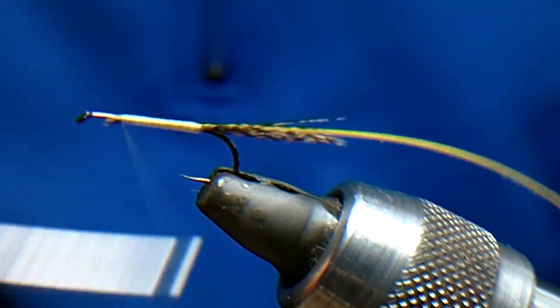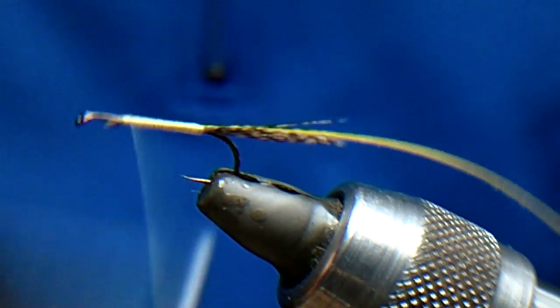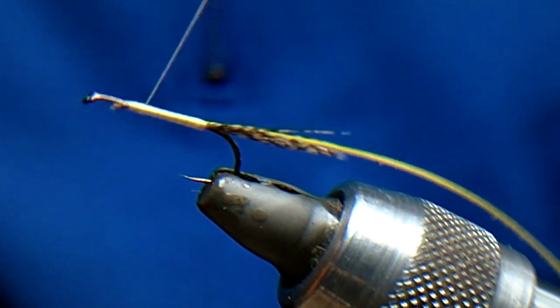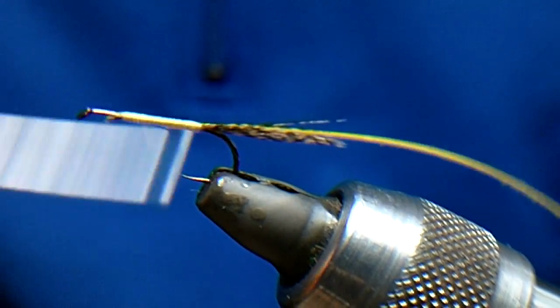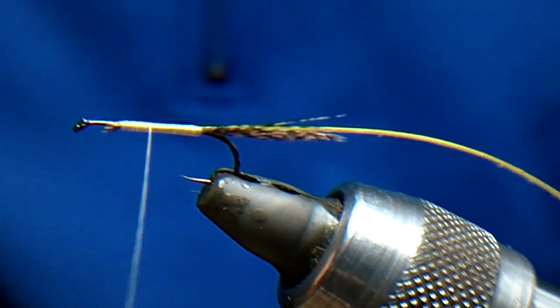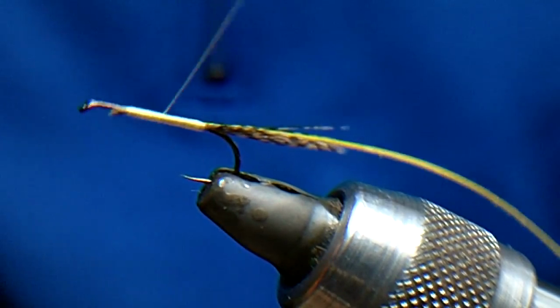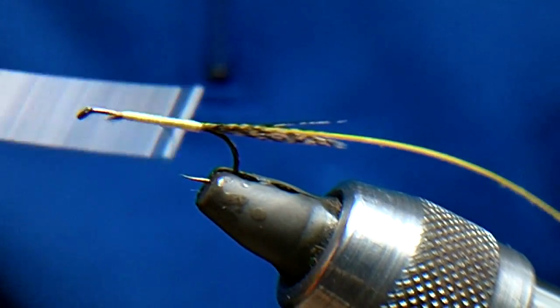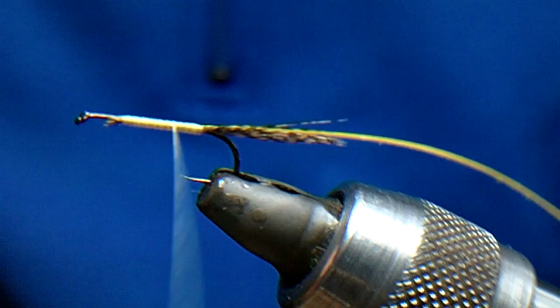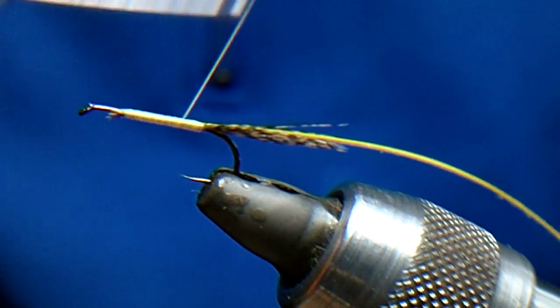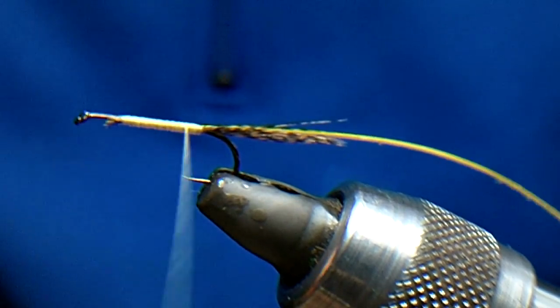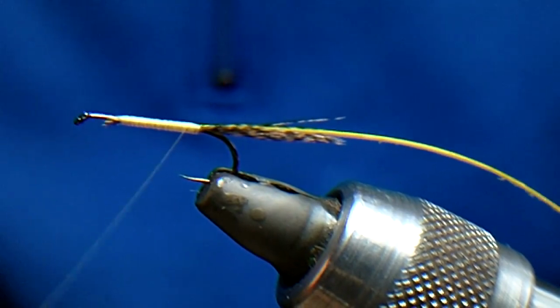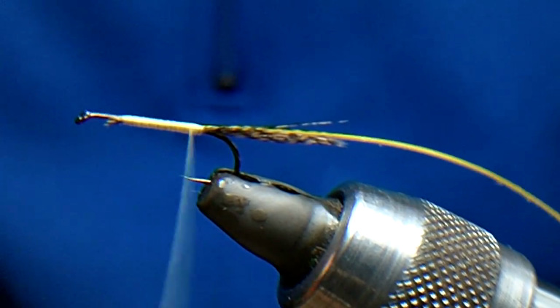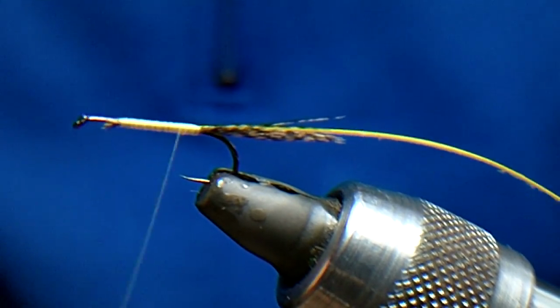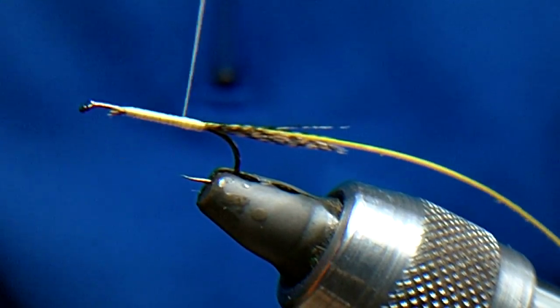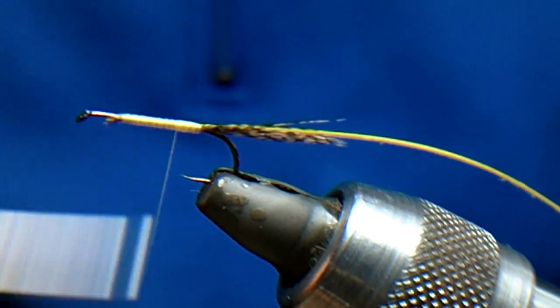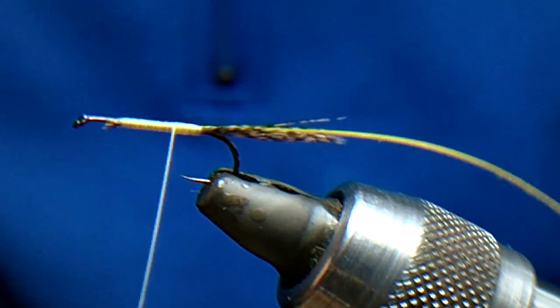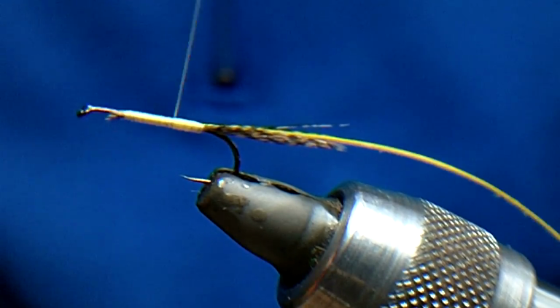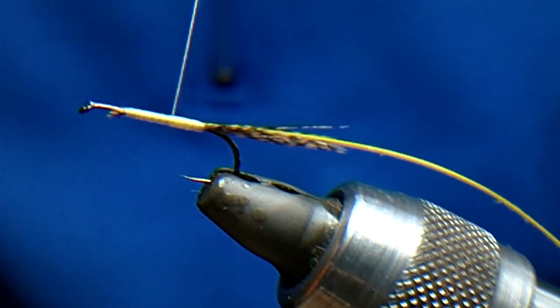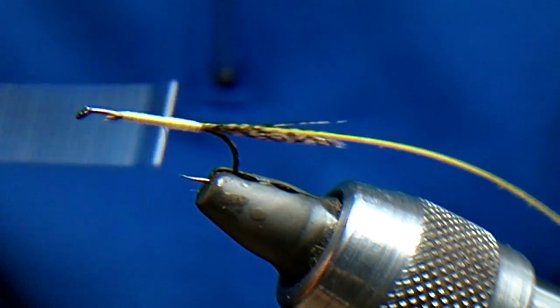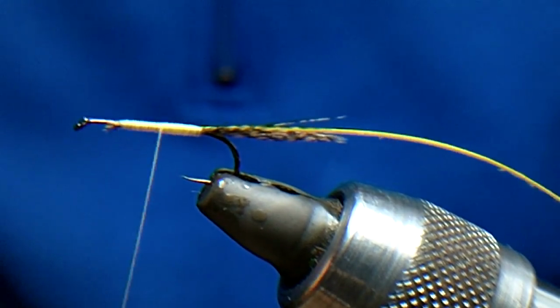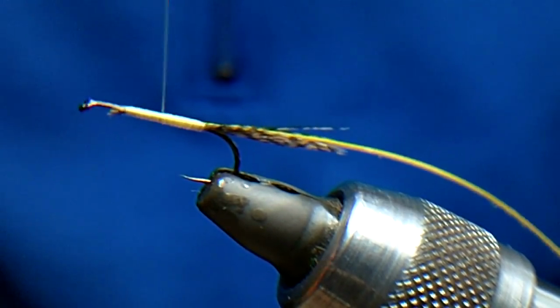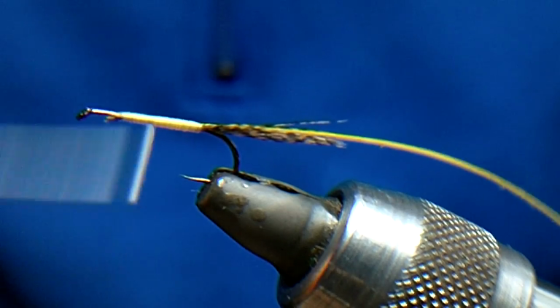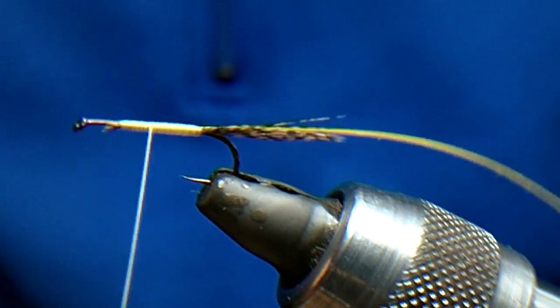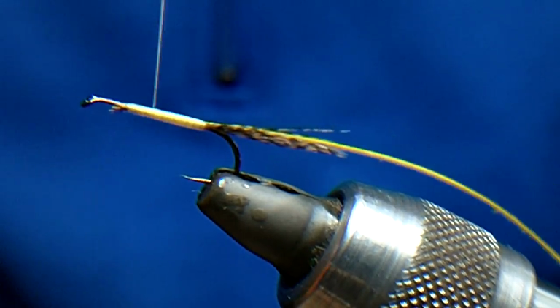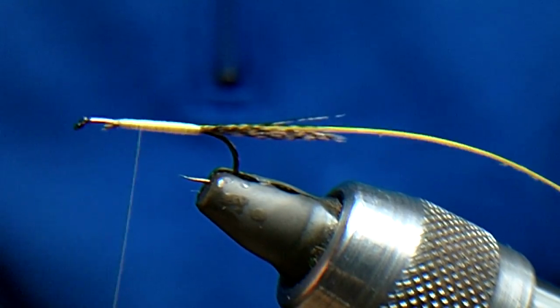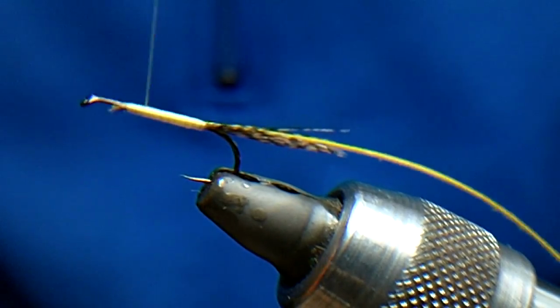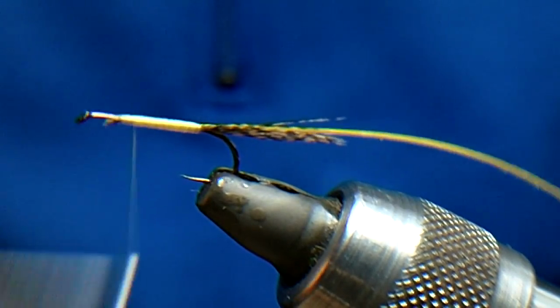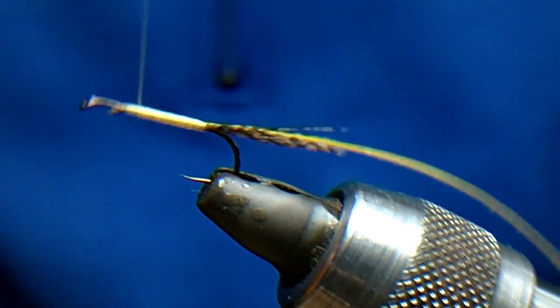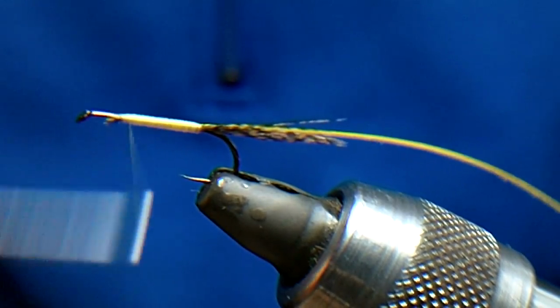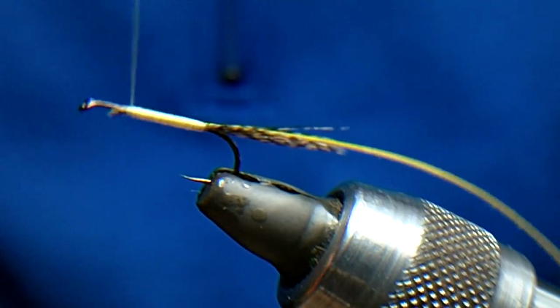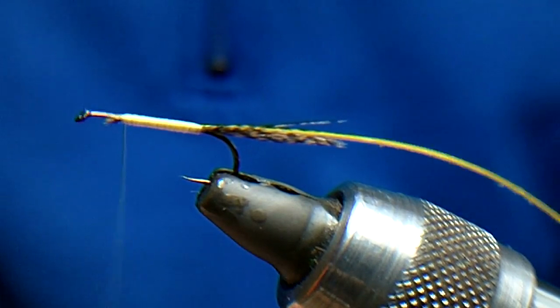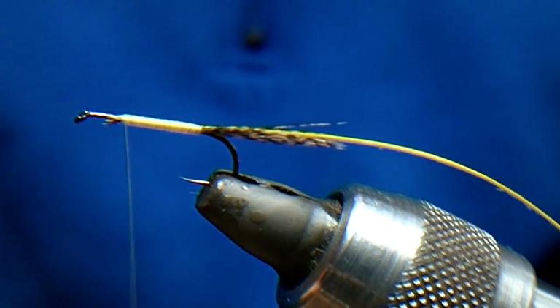I am going to go back once more, because I want to build a little body up on this, then forward again. Stopped just there.